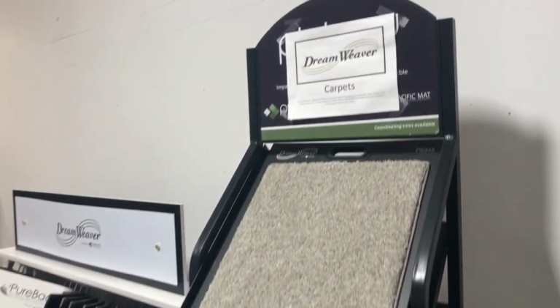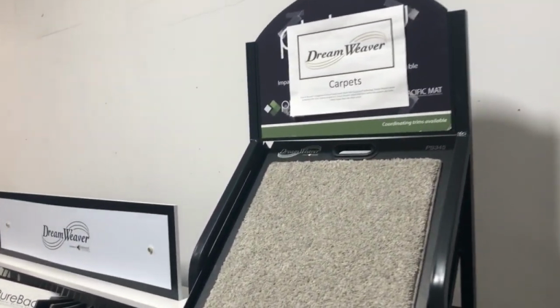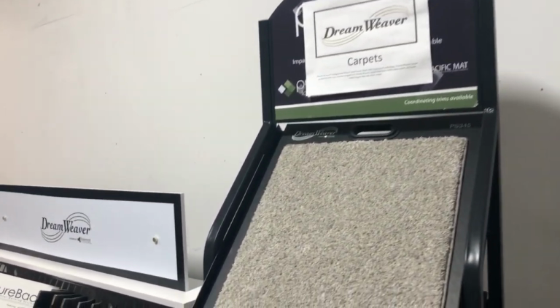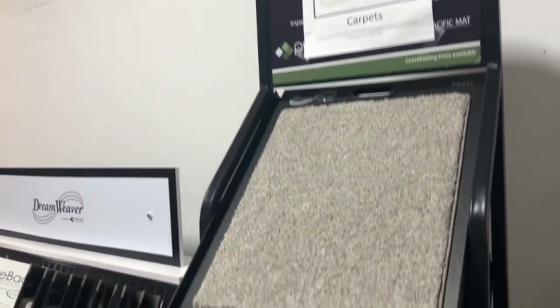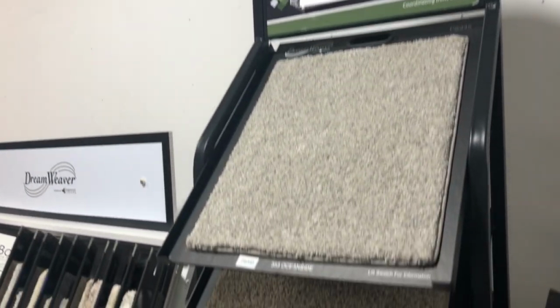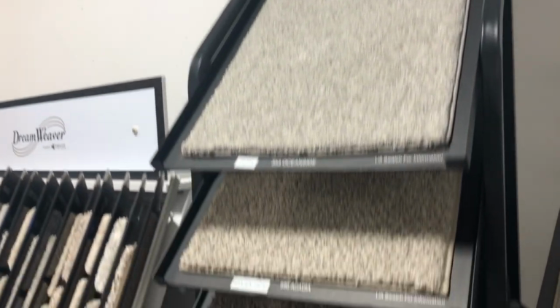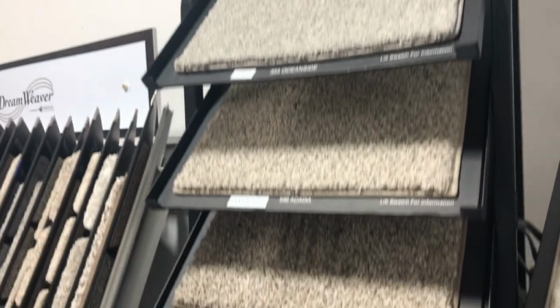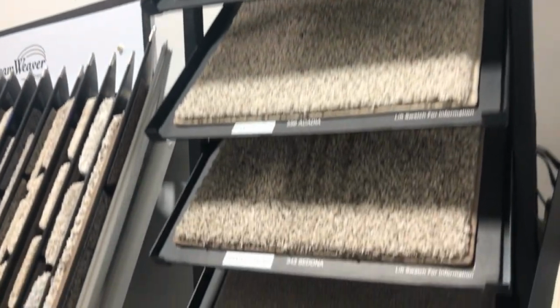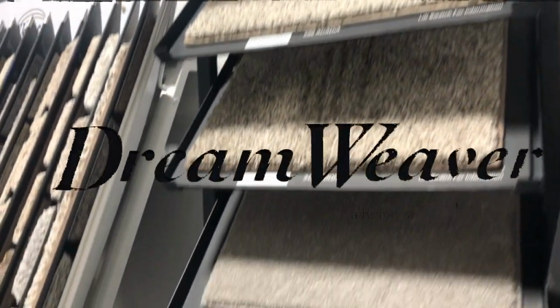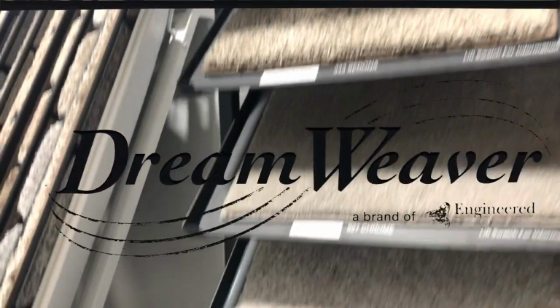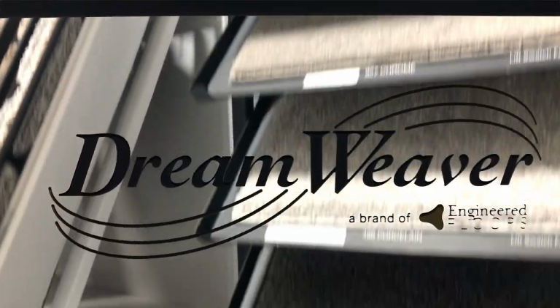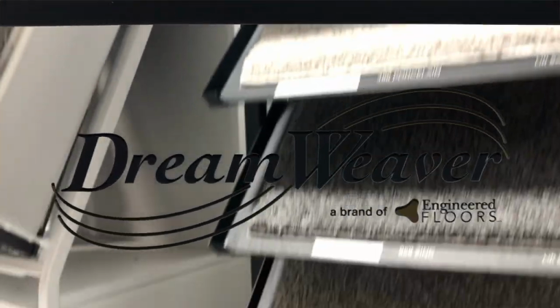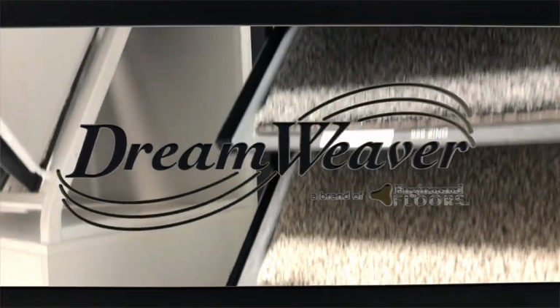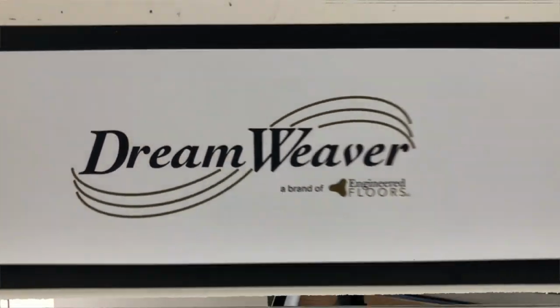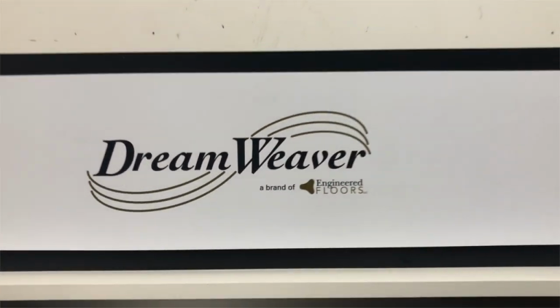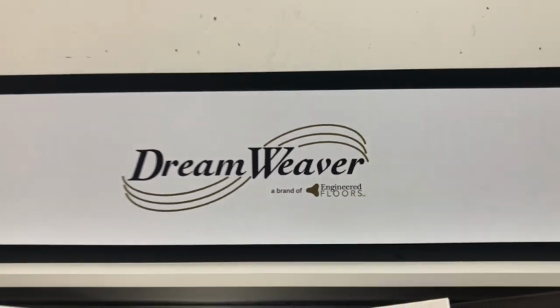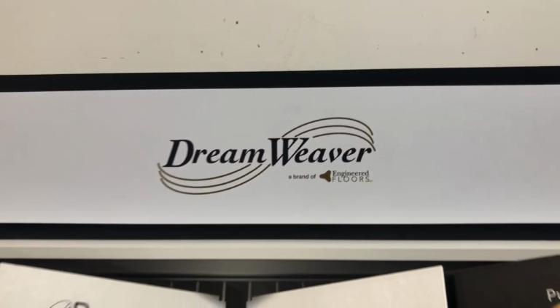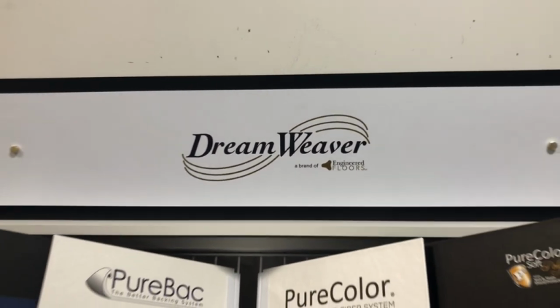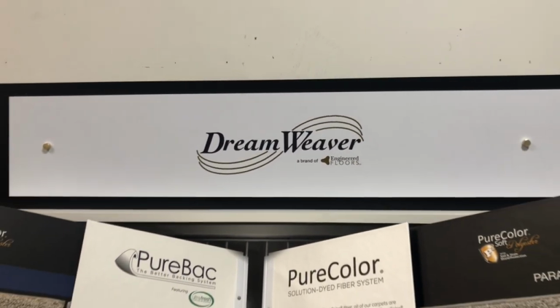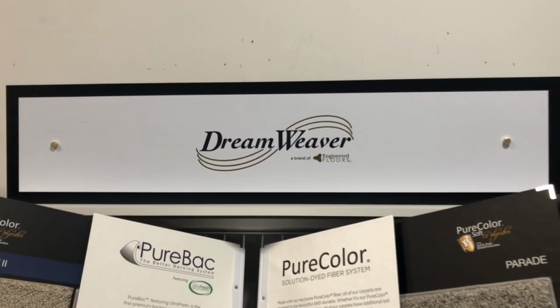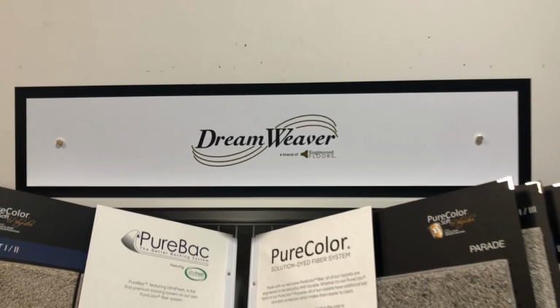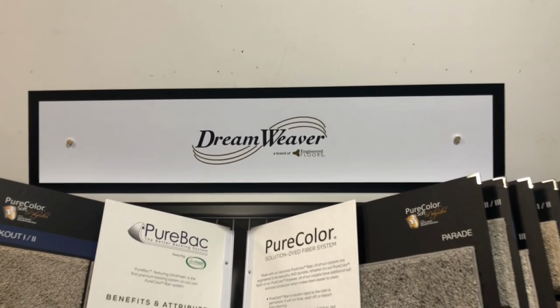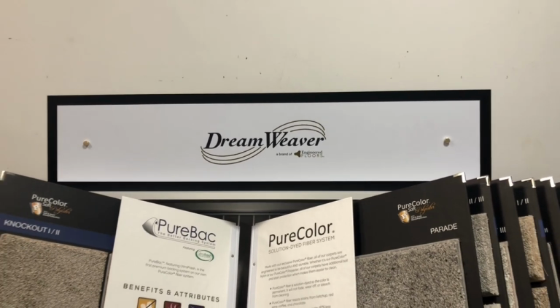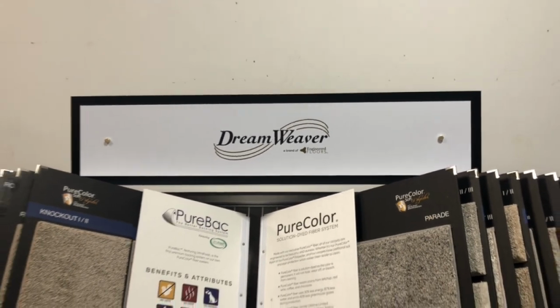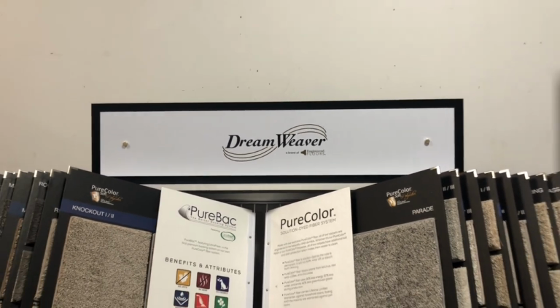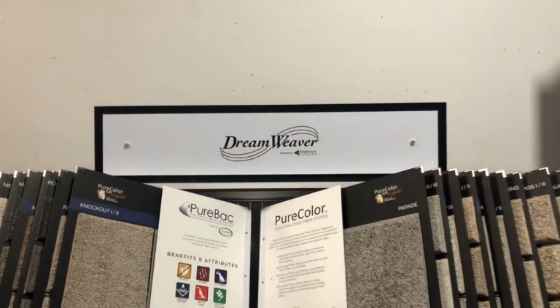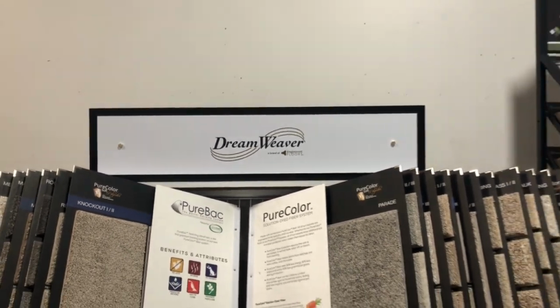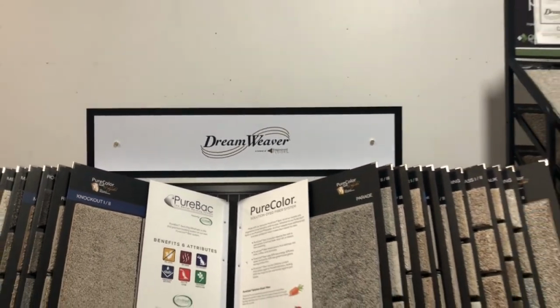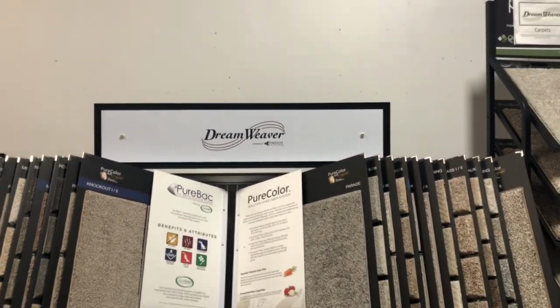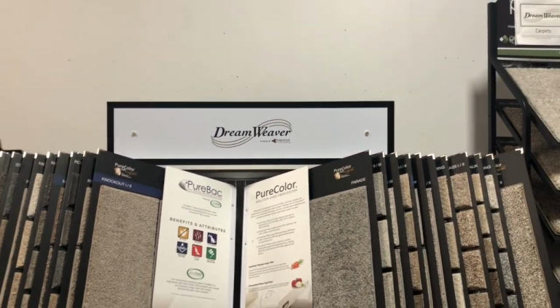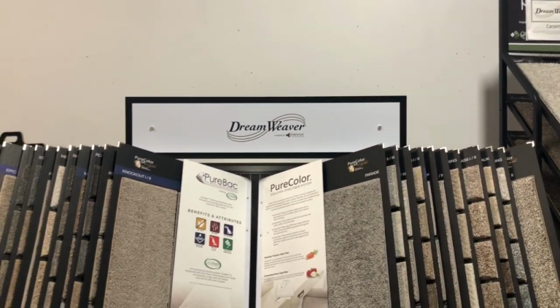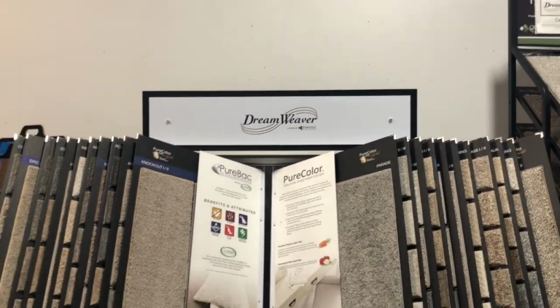Dreamweaver carpet is infused with color instead of dyes that could be harmful to you or your pets. Dreamweaver carpet fades less, resists stains more, and looks better longer than any other carpet.